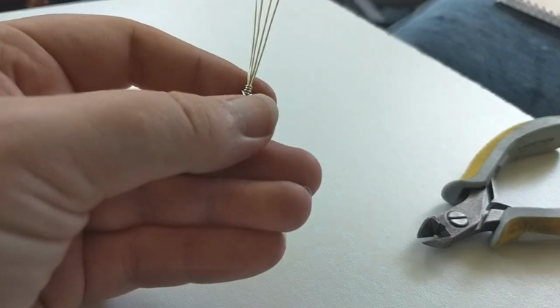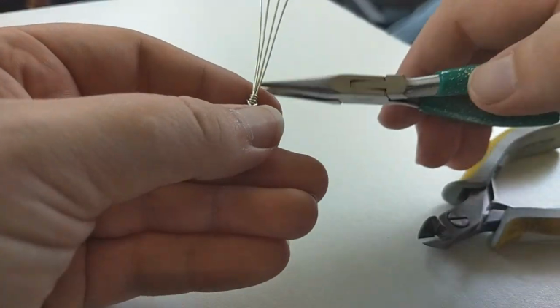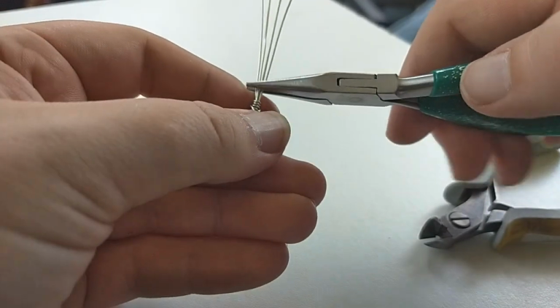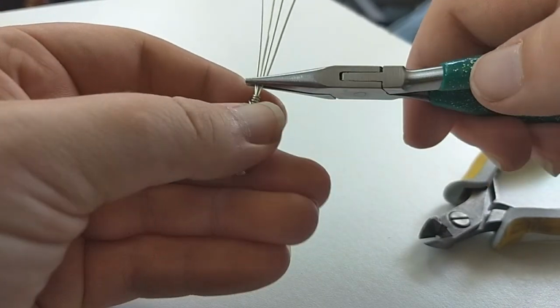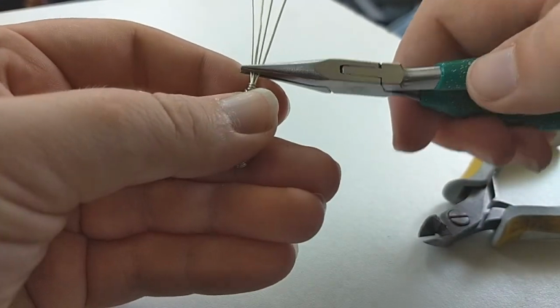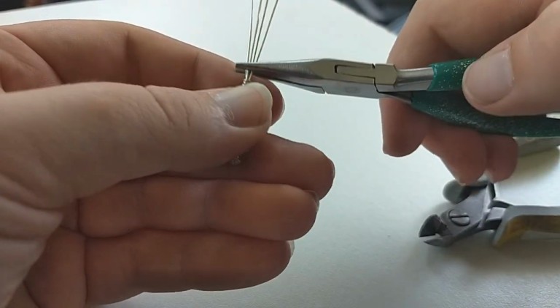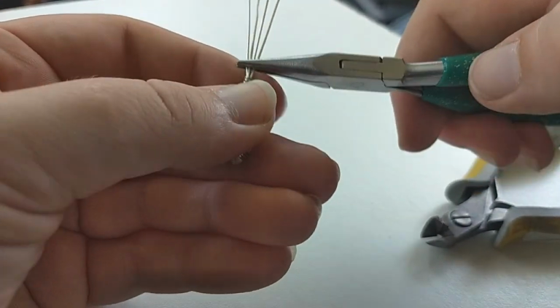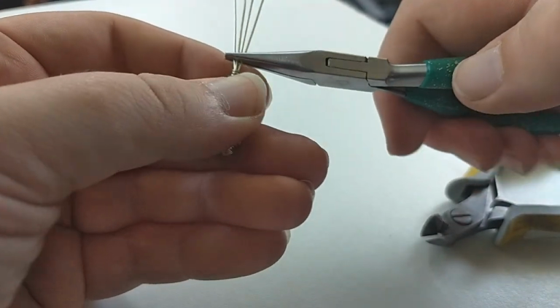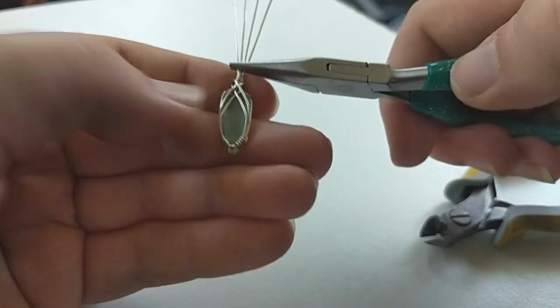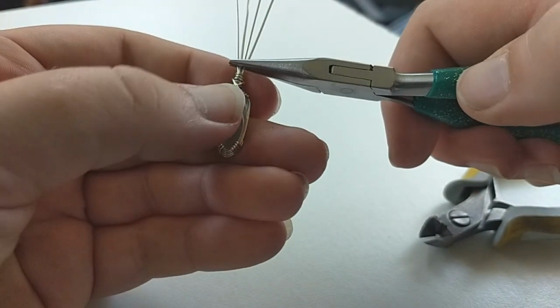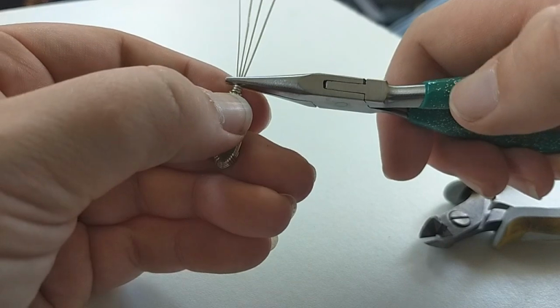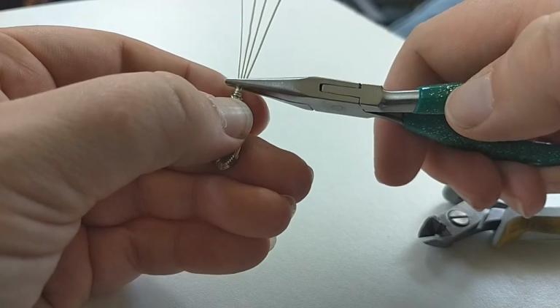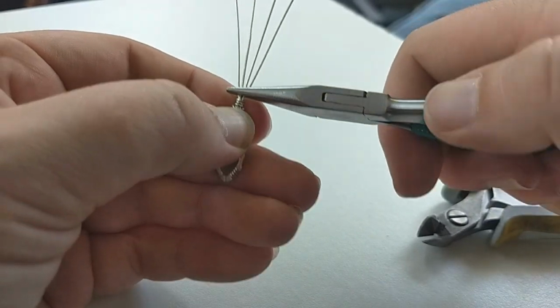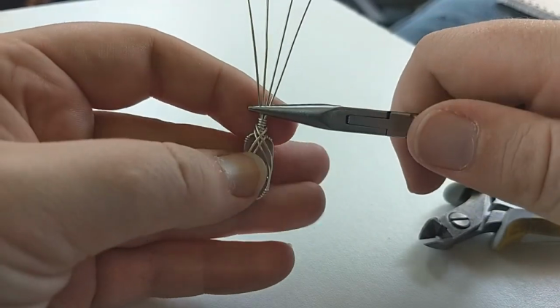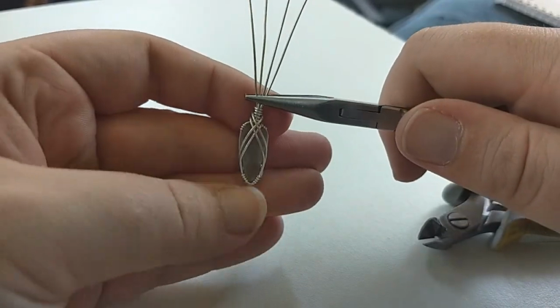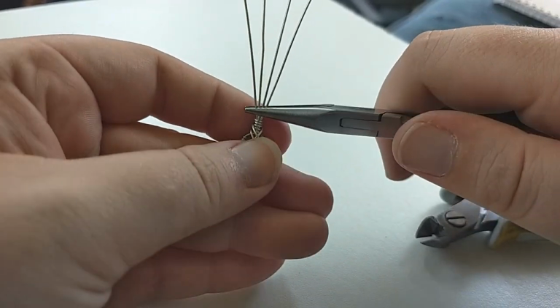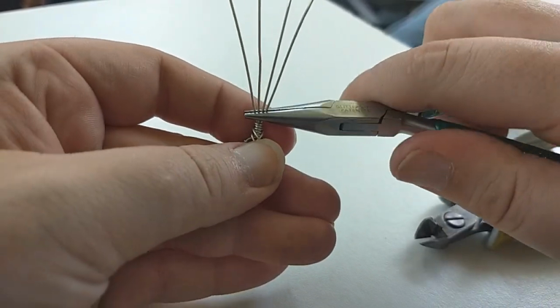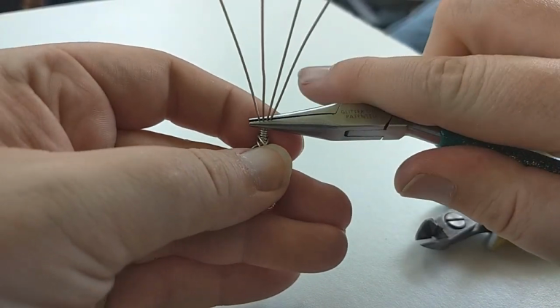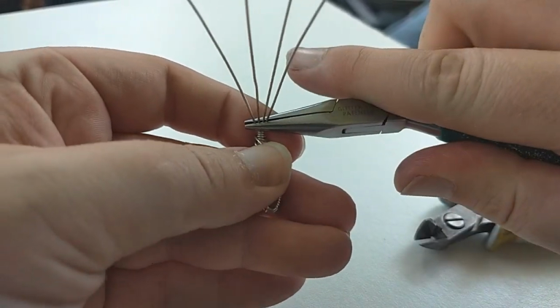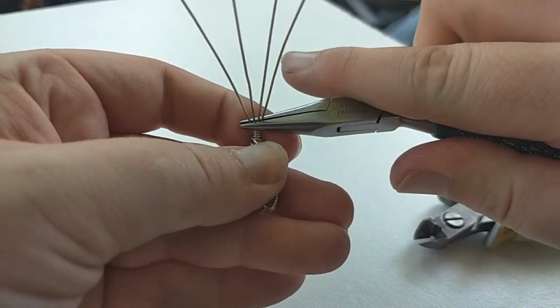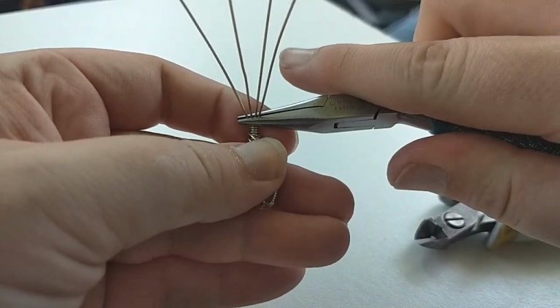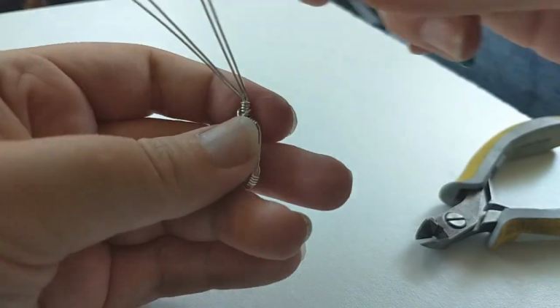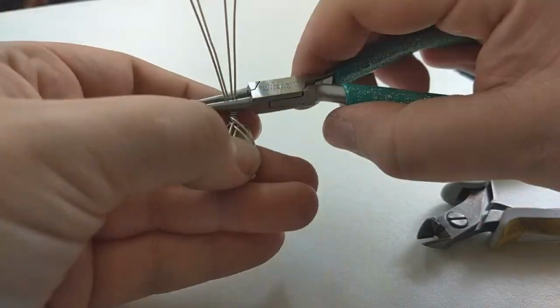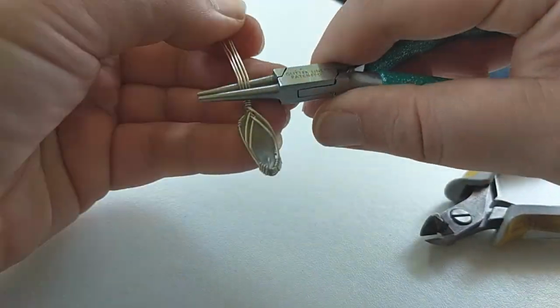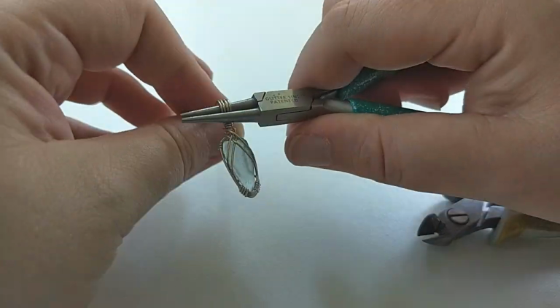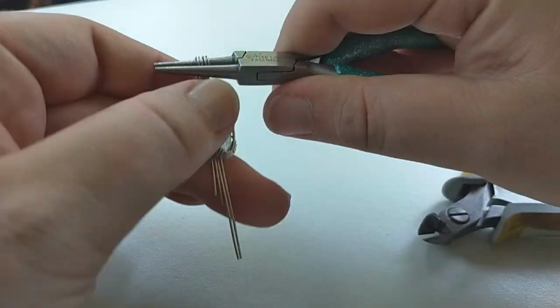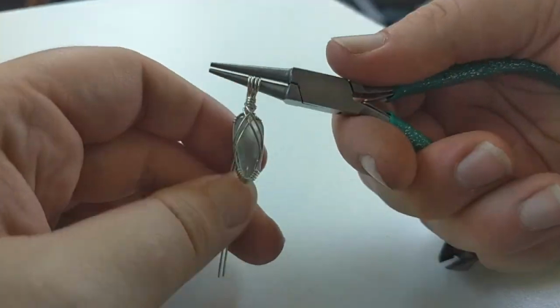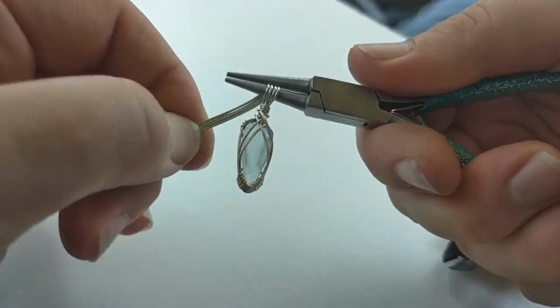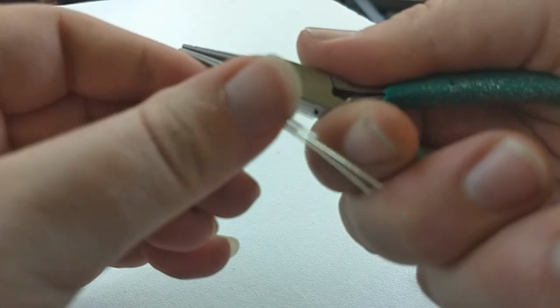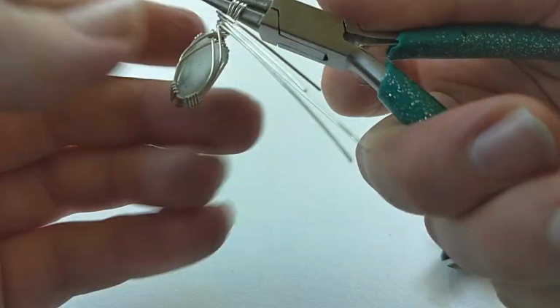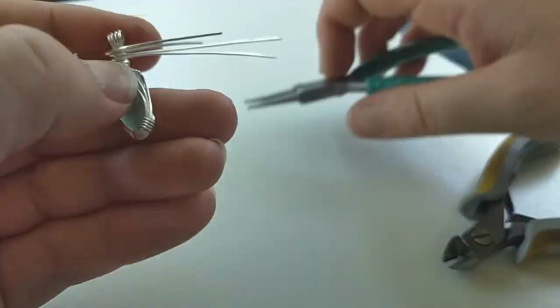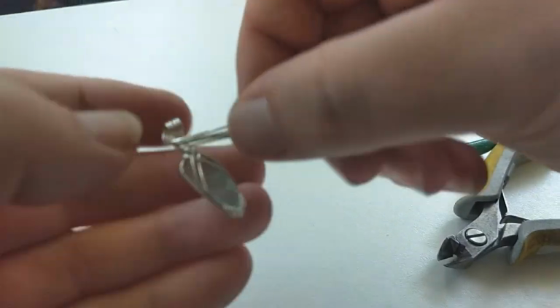Use your chain nose pliers to flatten the four wires — this will be your bail. You want these as straight as possible. Bend the wires up to a 120-degree angle, then use your round nose pliers and bend back and around to form the bail.